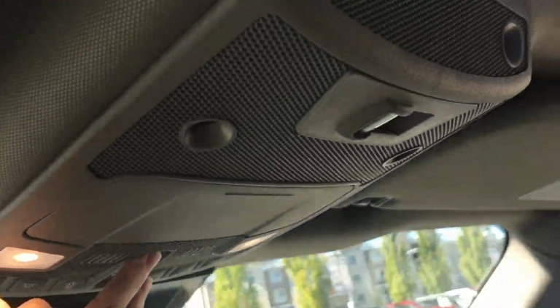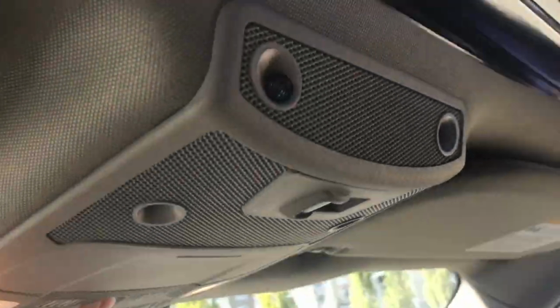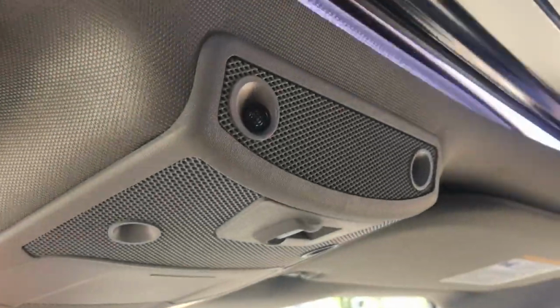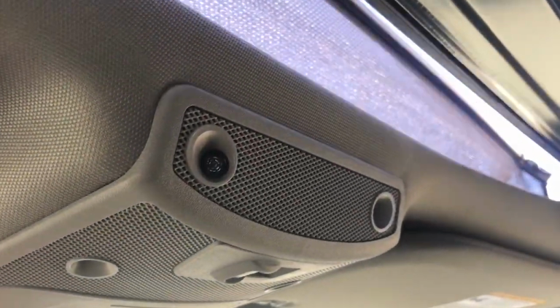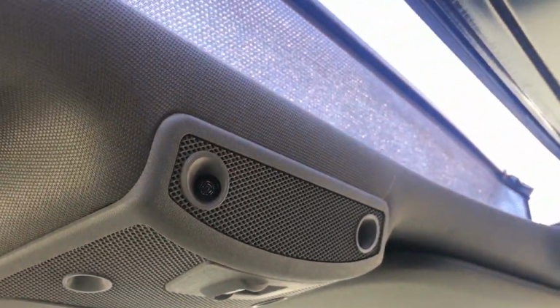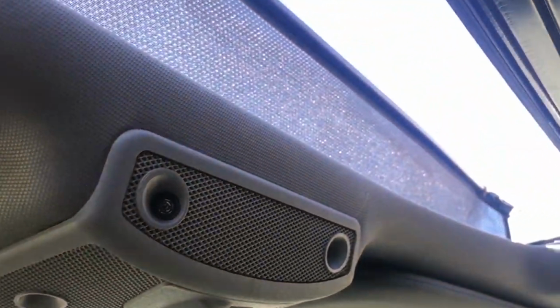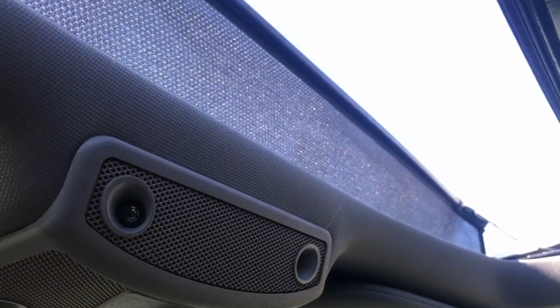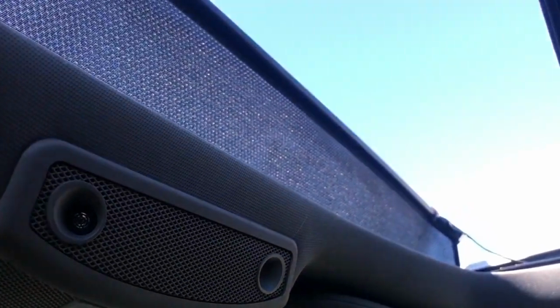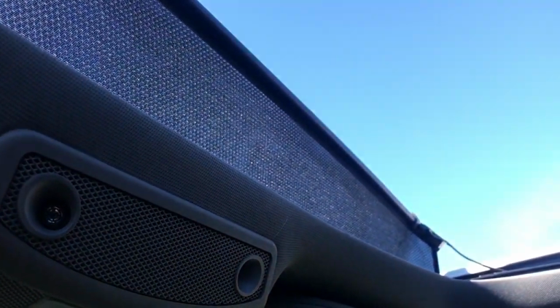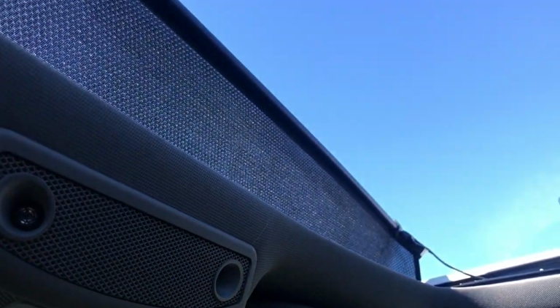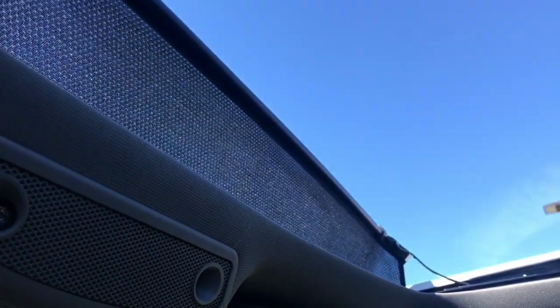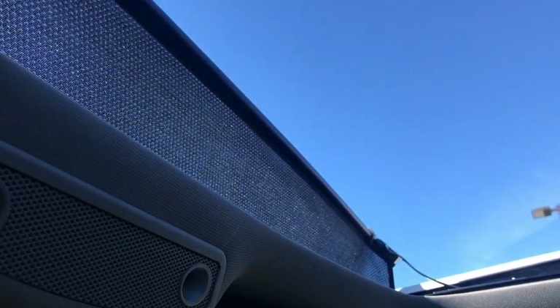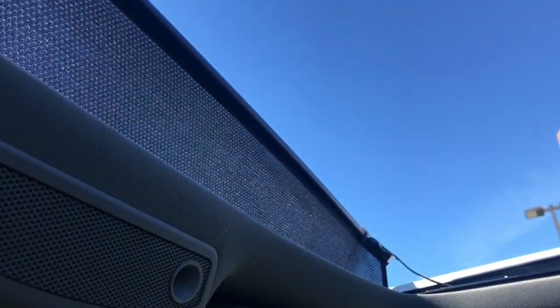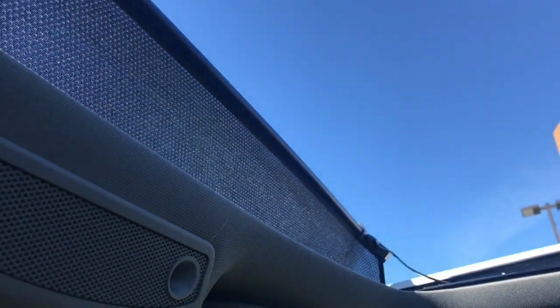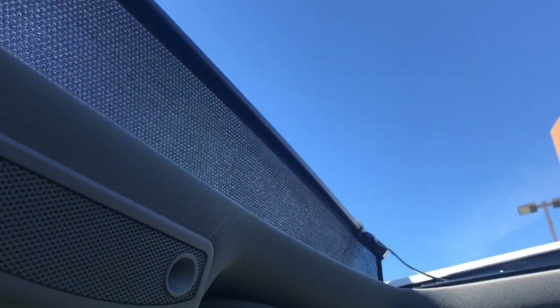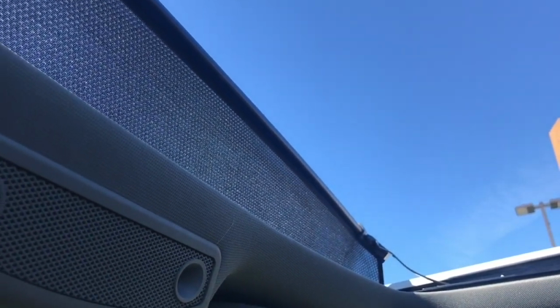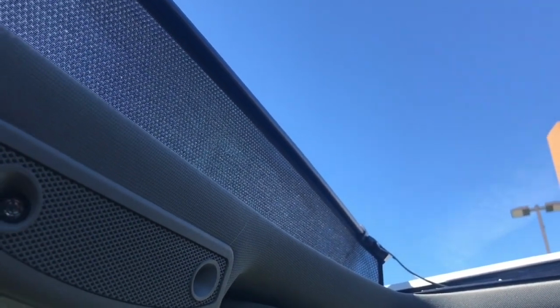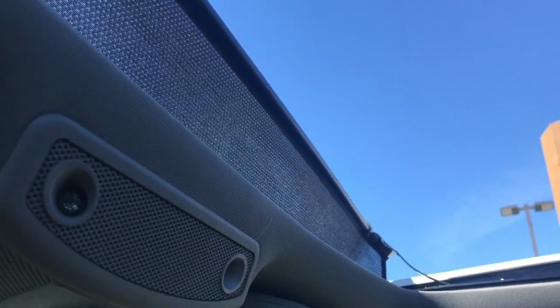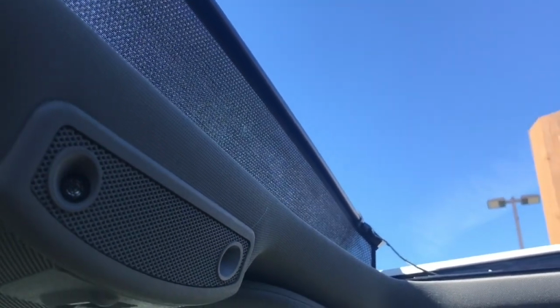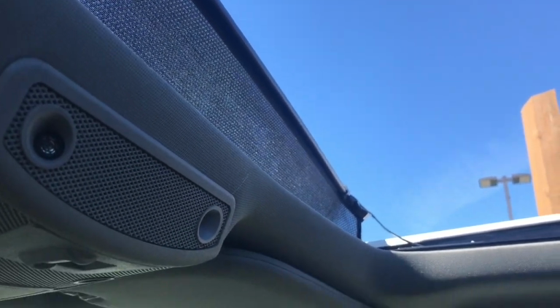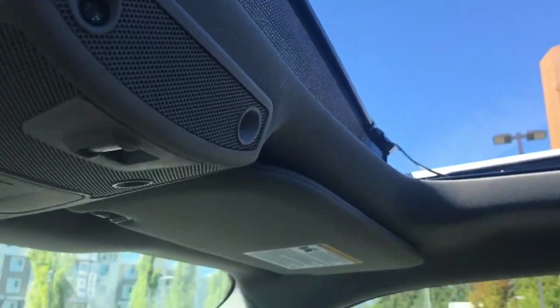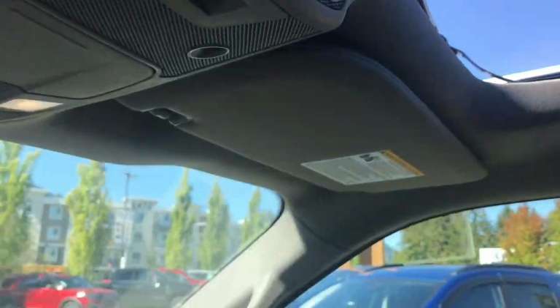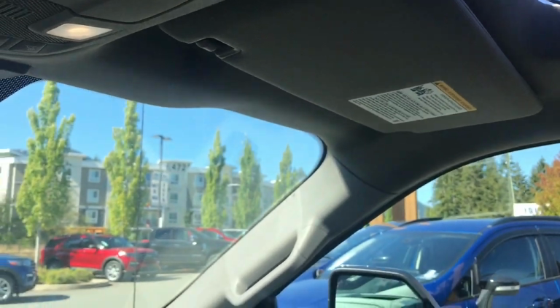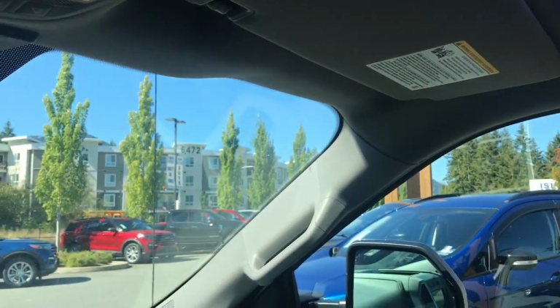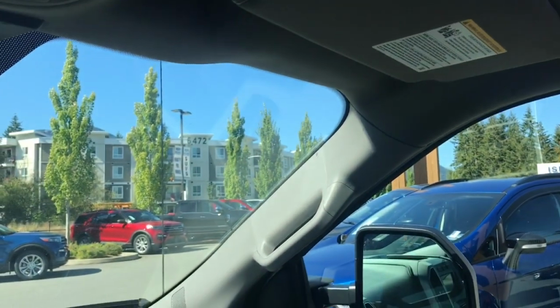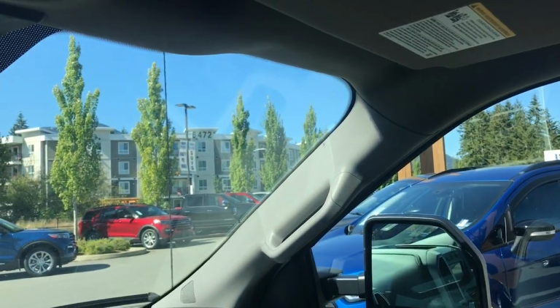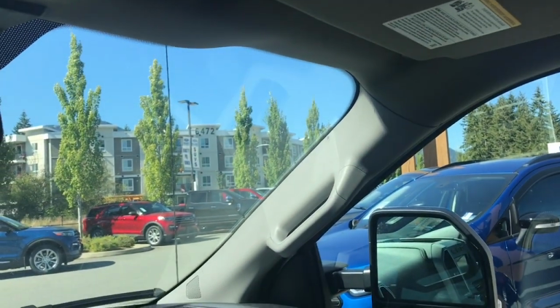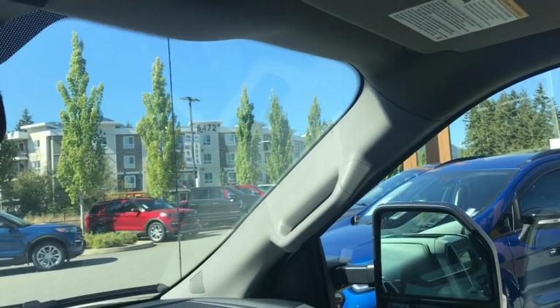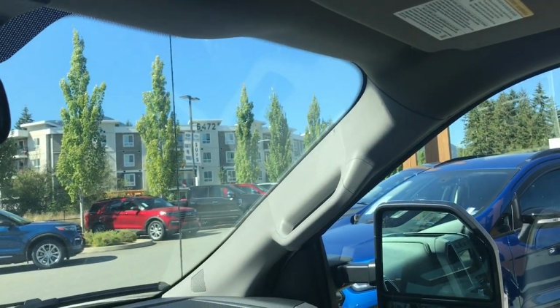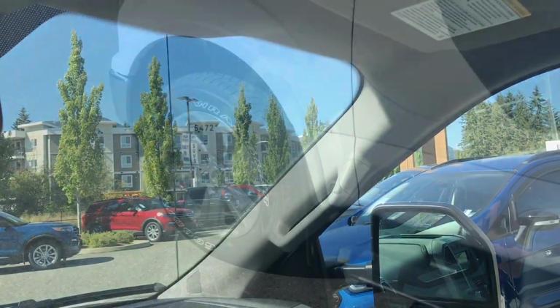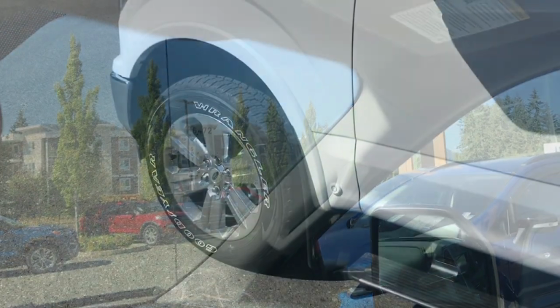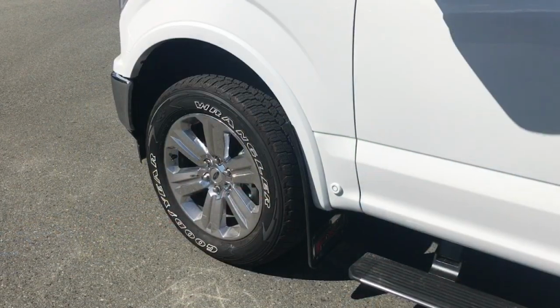There's a twin panel moonroof with a power screen that goes across, and just a press of the button opens it up — nice blue skies today. There's also a grab handle in the body to make it easier to get in.